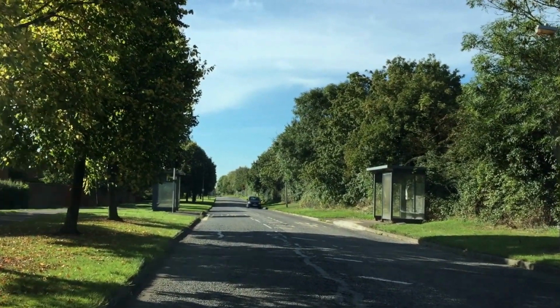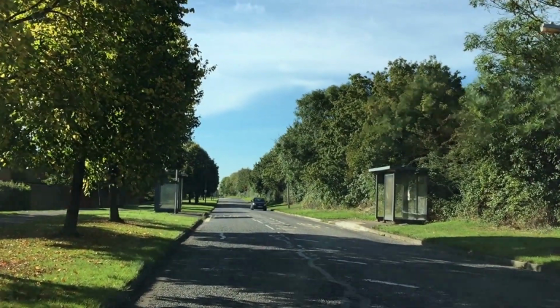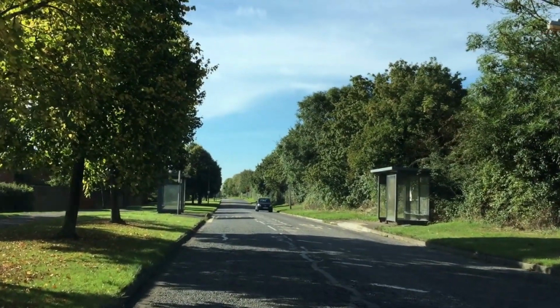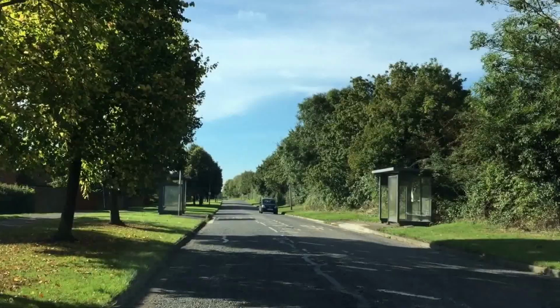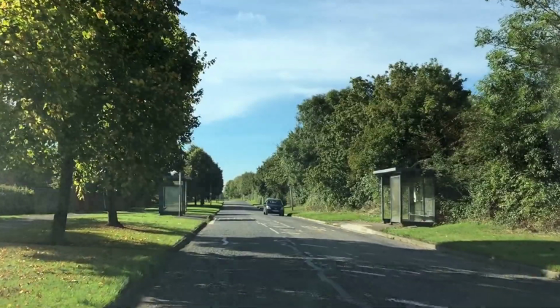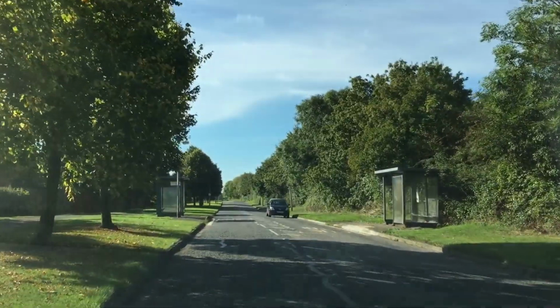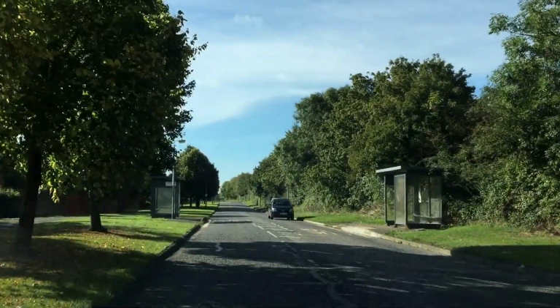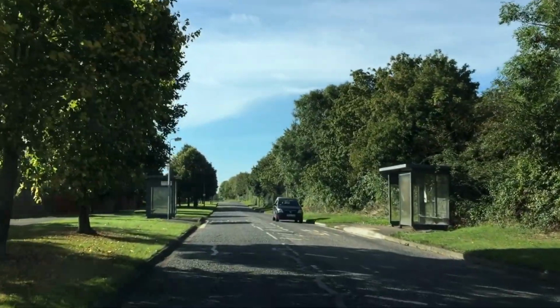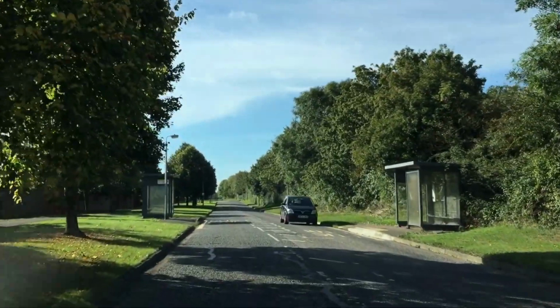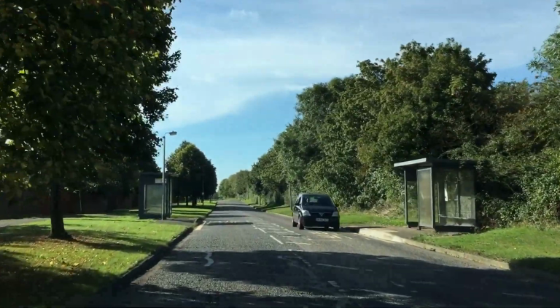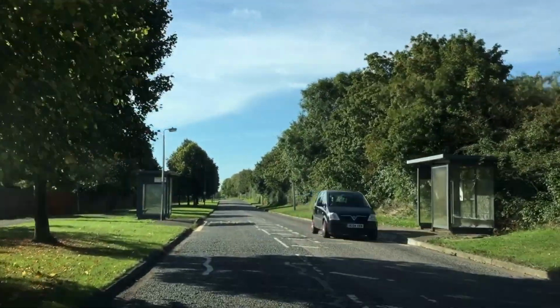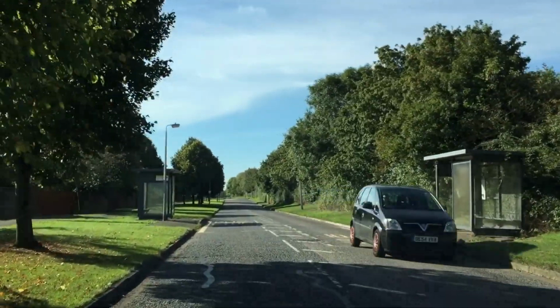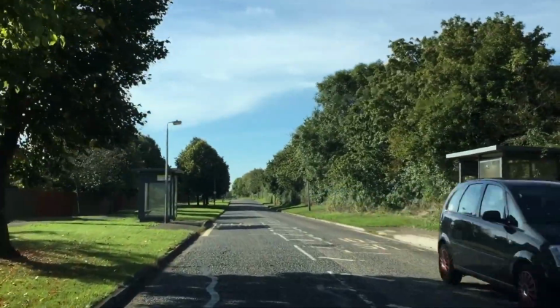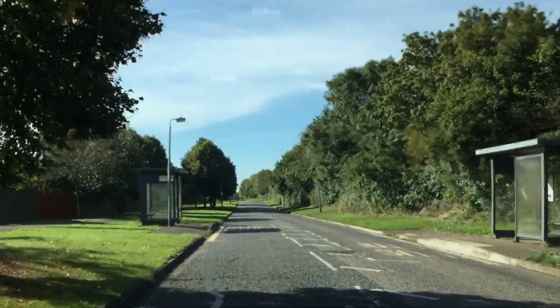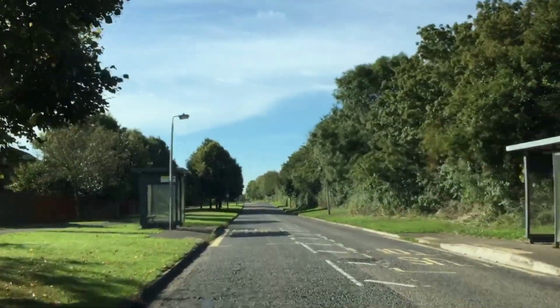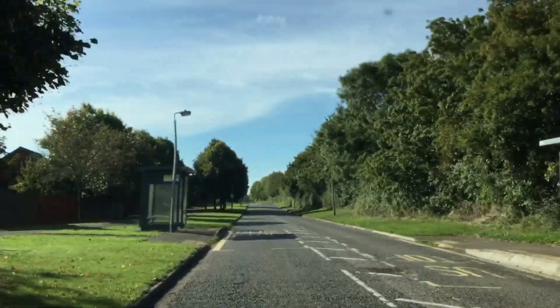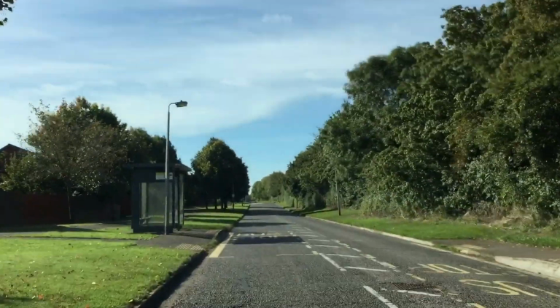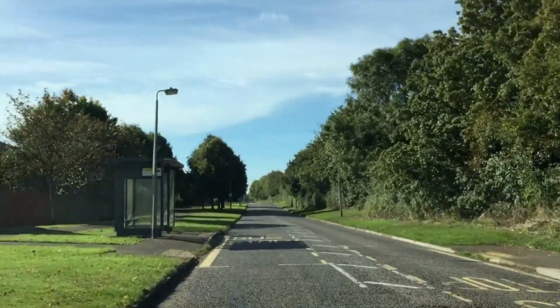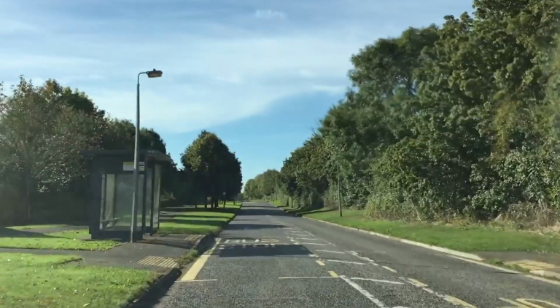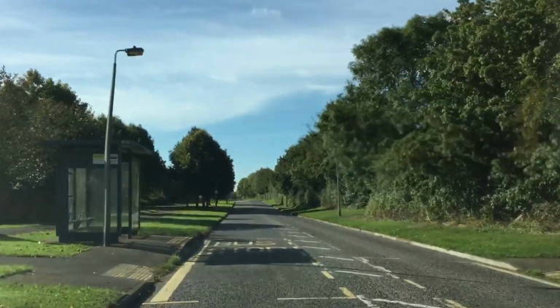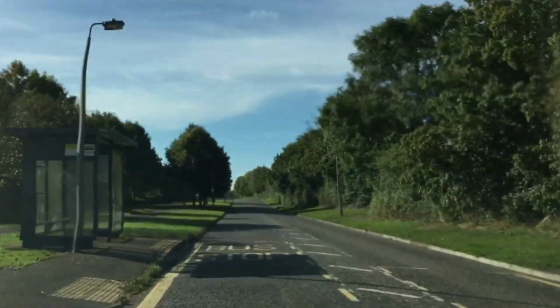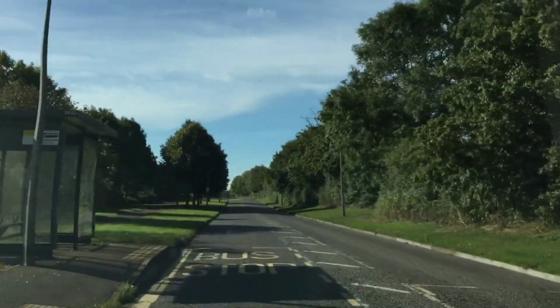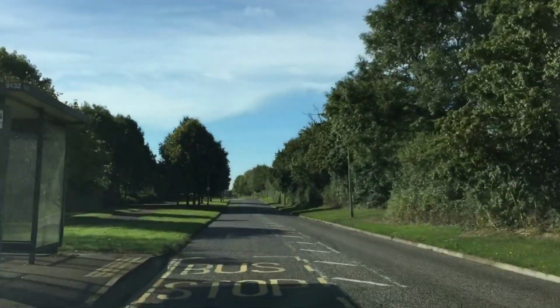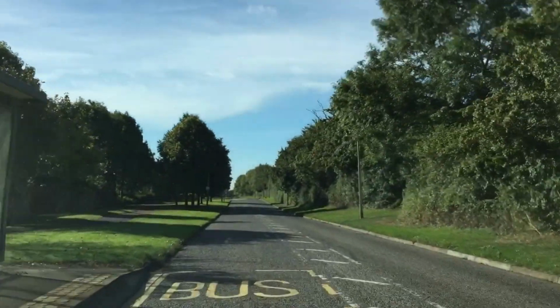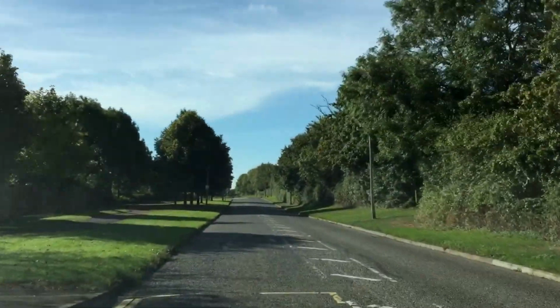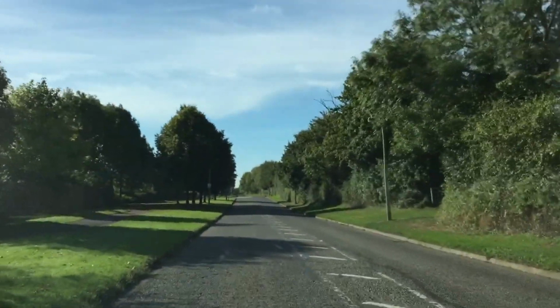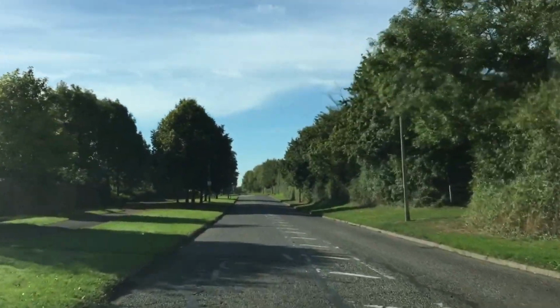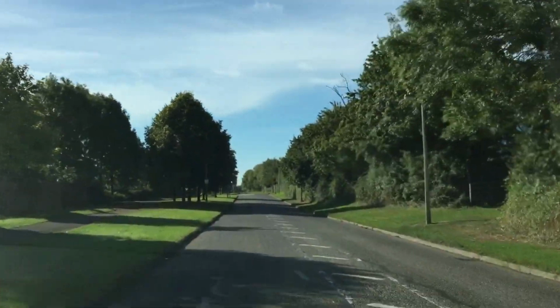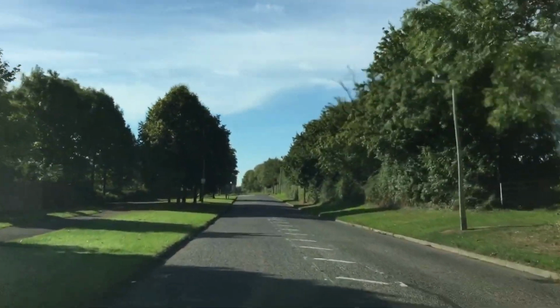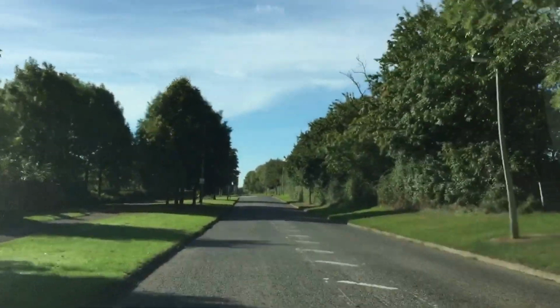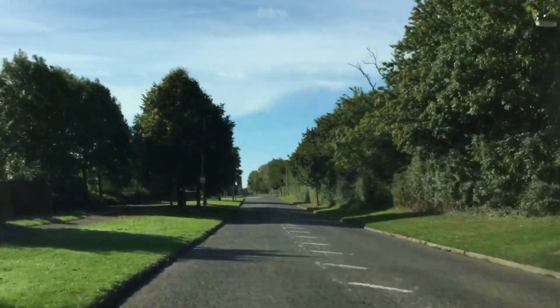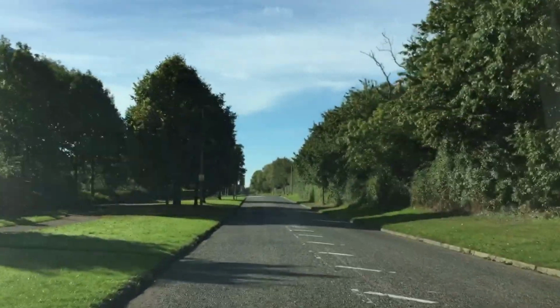So we're on this country road. At the moment I'm in Olney and I'm driving towards Newport Pagnell, which is in the Milton Keynes area.